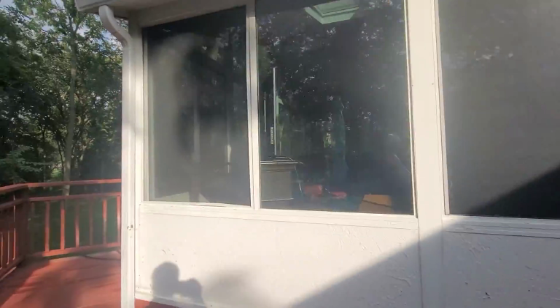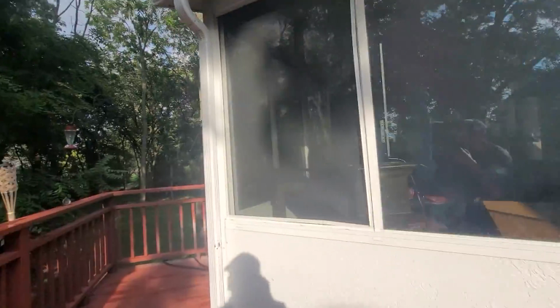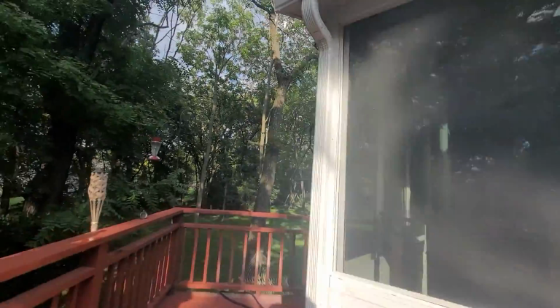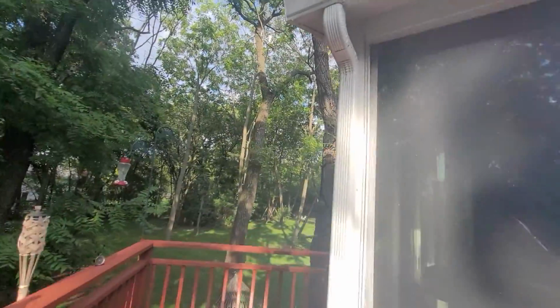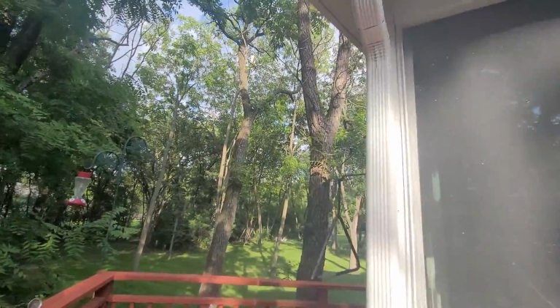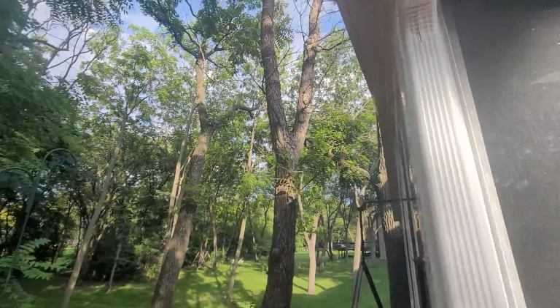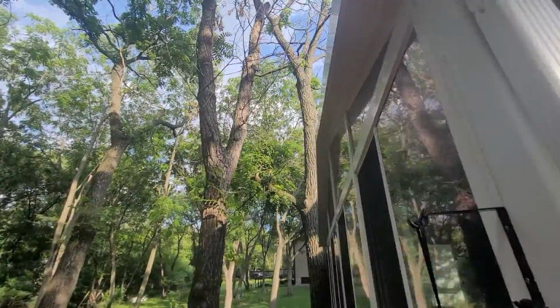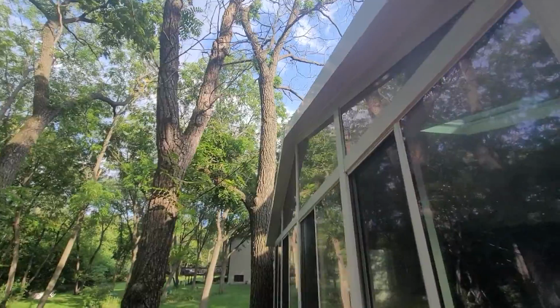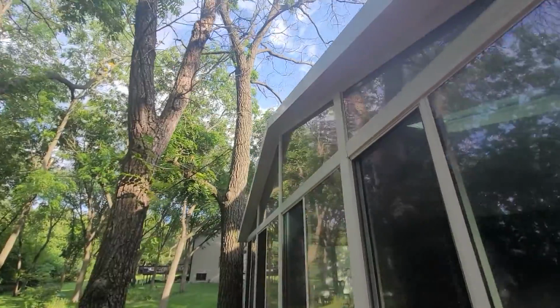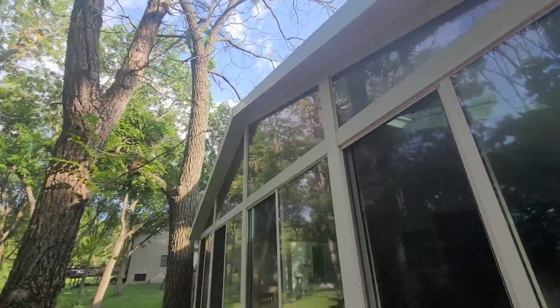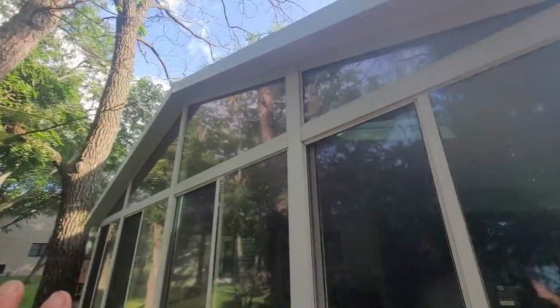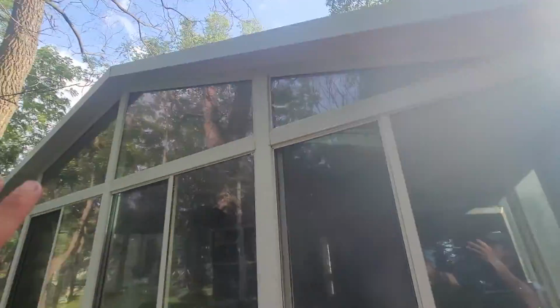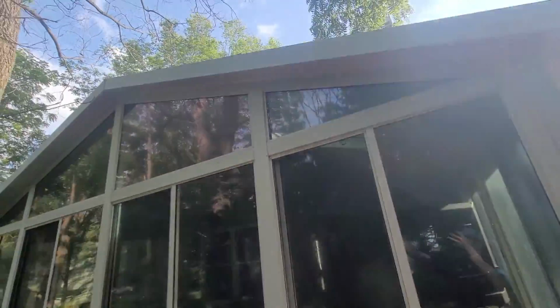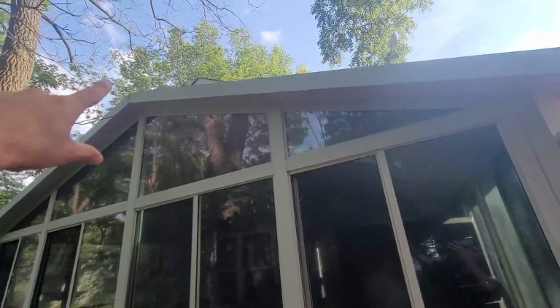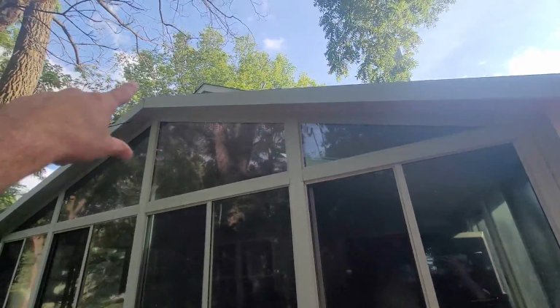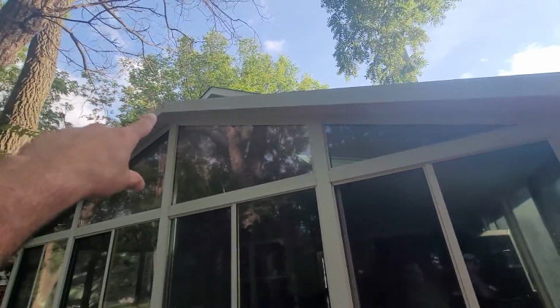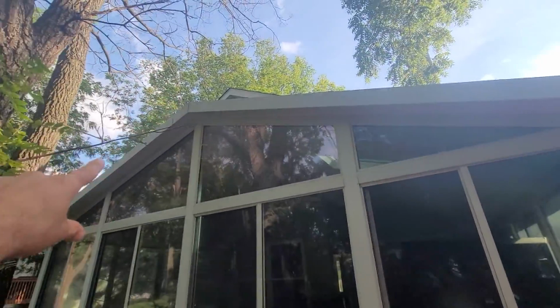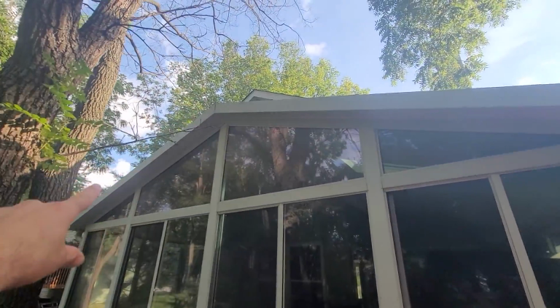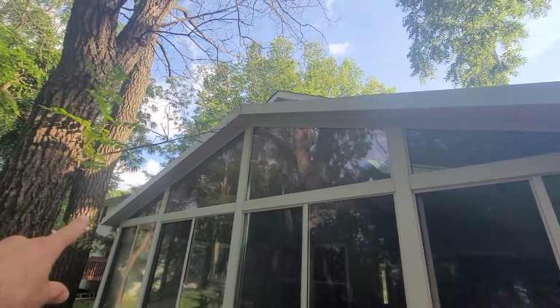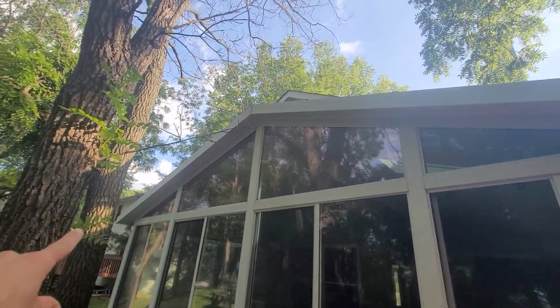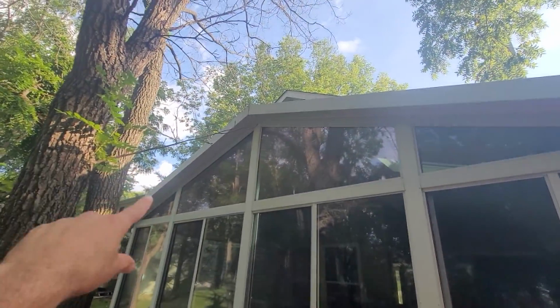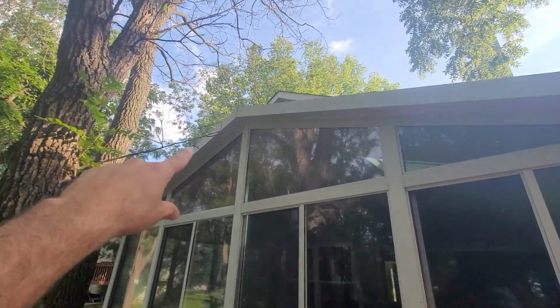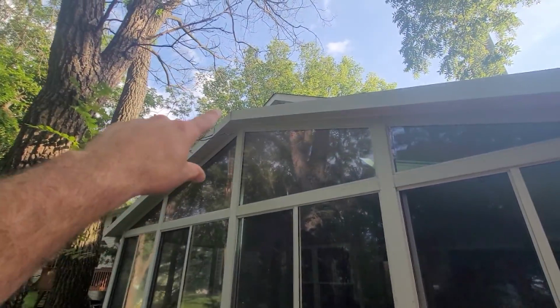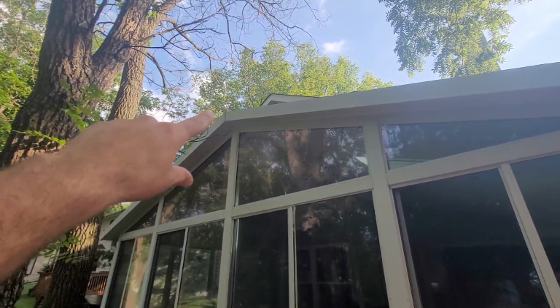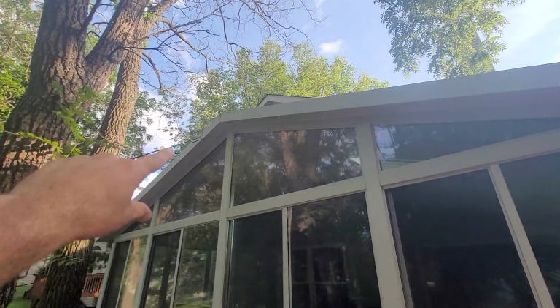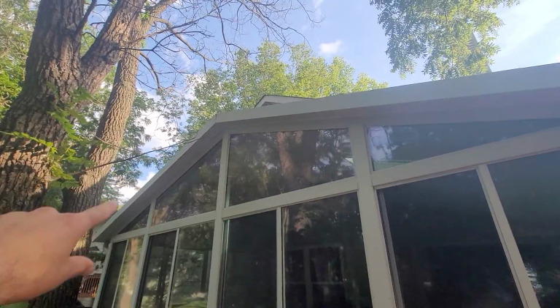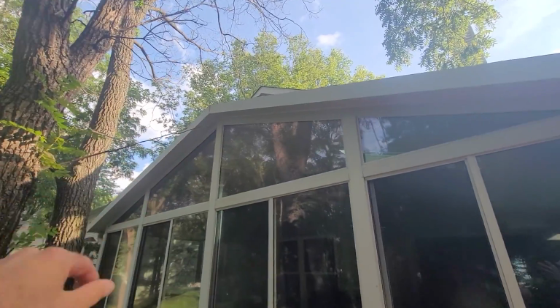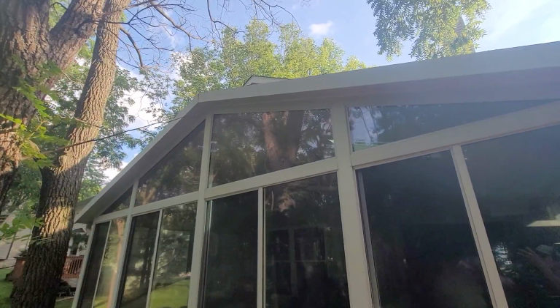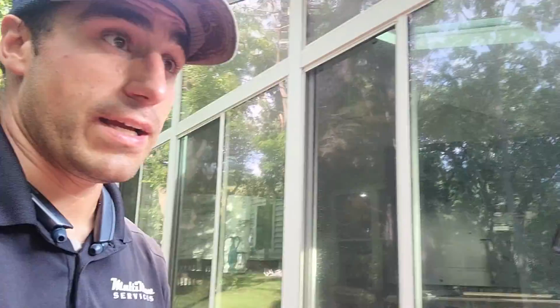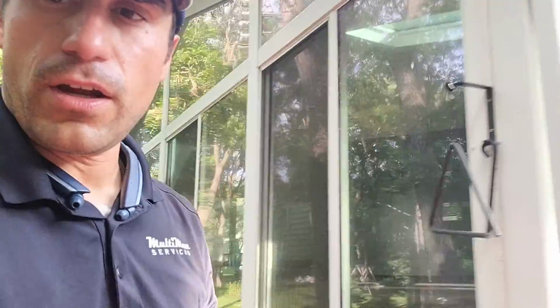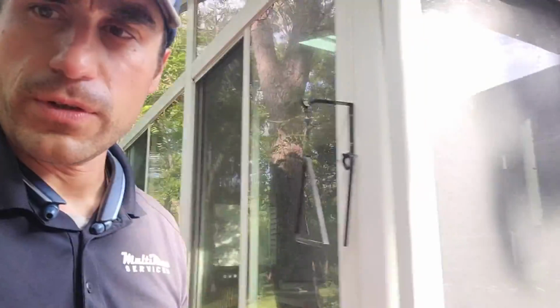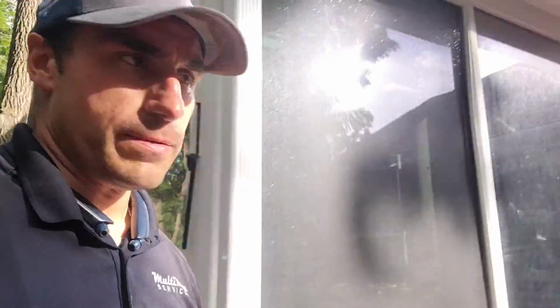One thing I did notice is on your eaves in here, there was a lot of tough algae right here. So I had to do like five or six applications. I got that off real good.